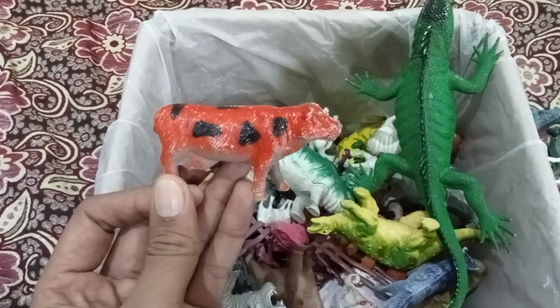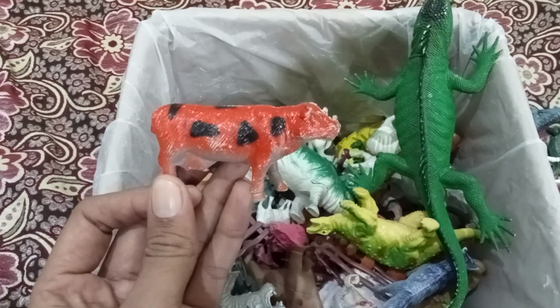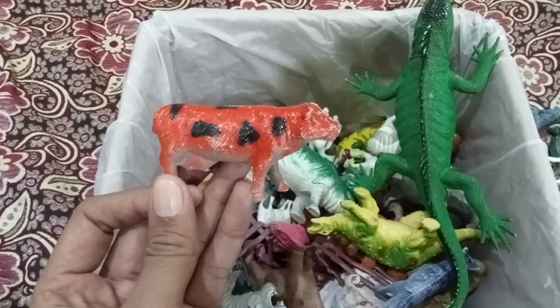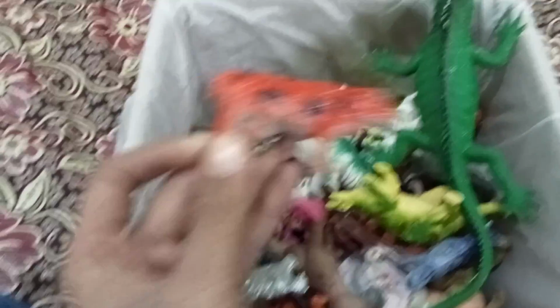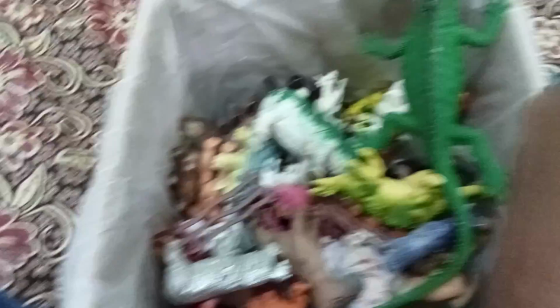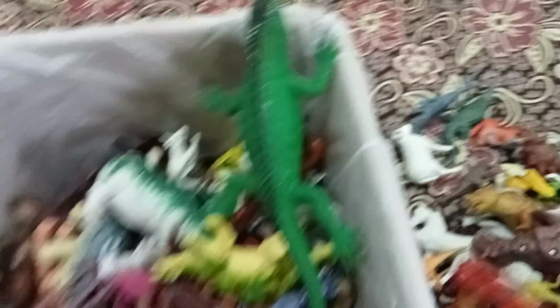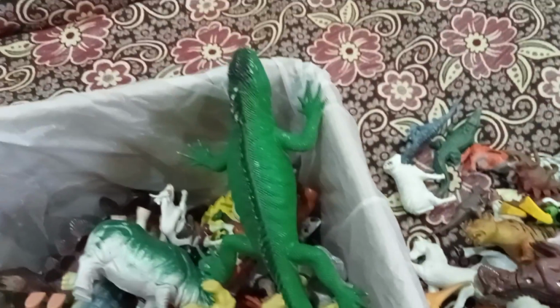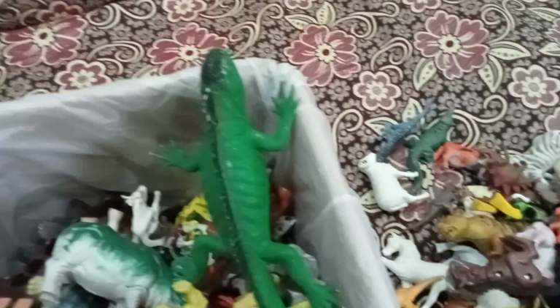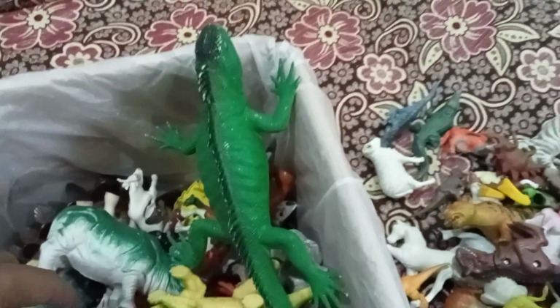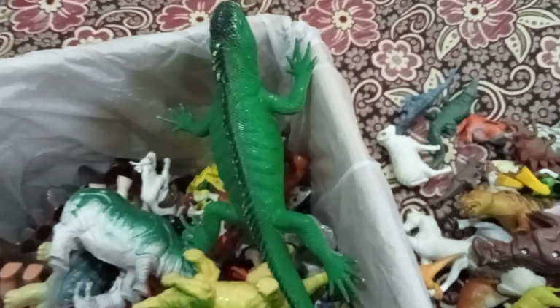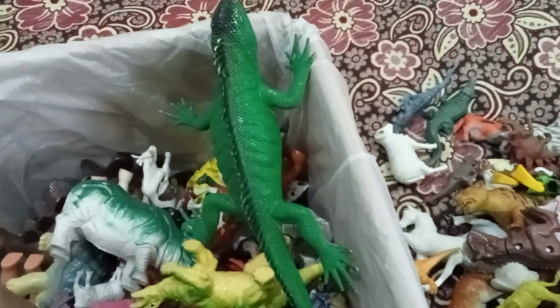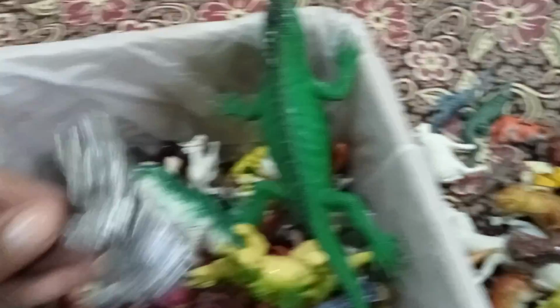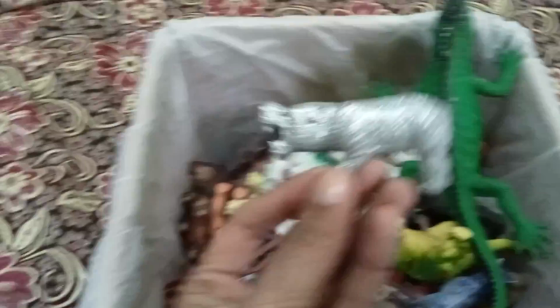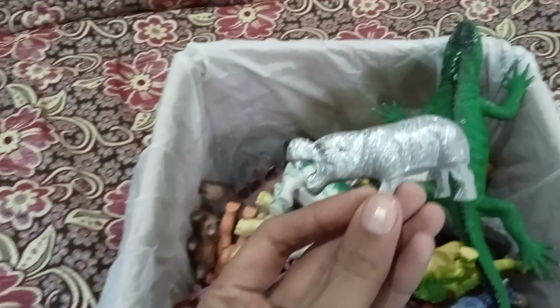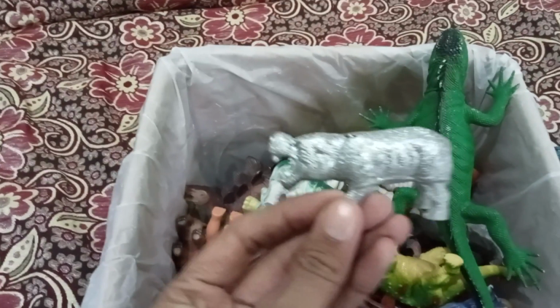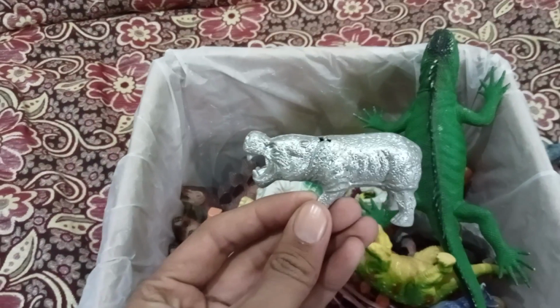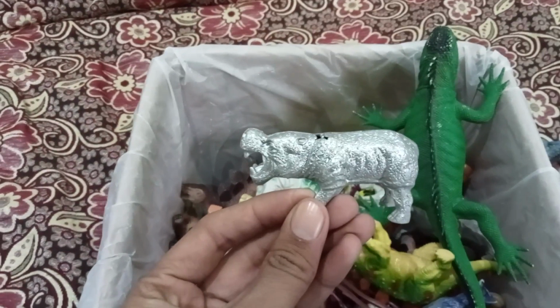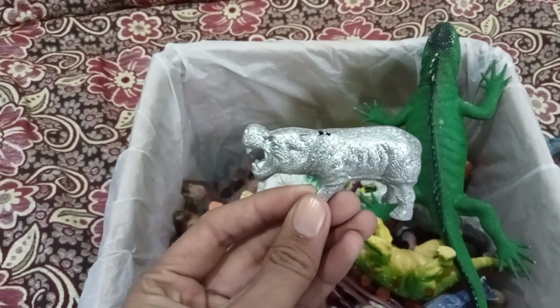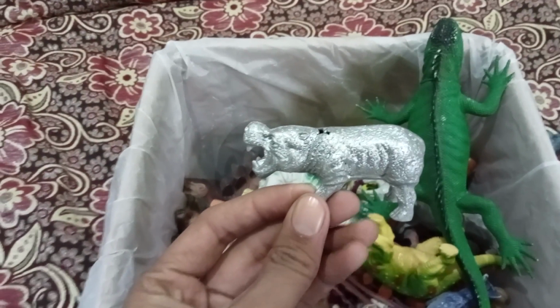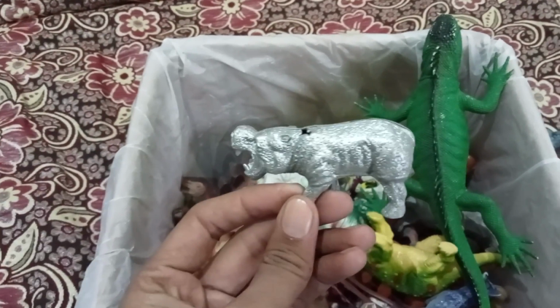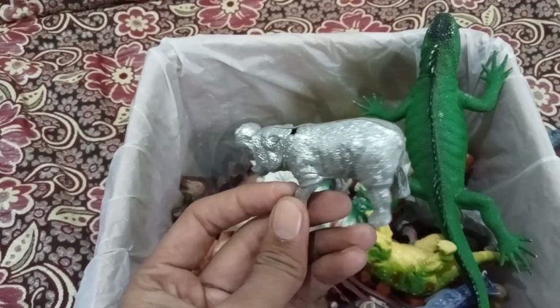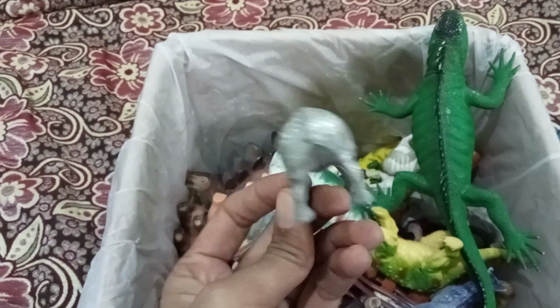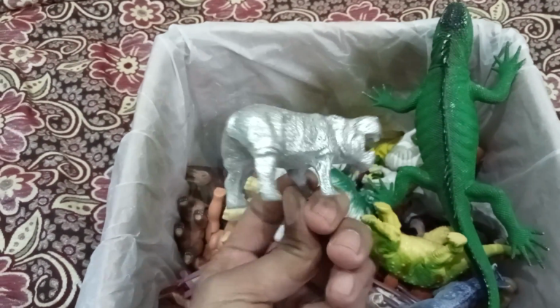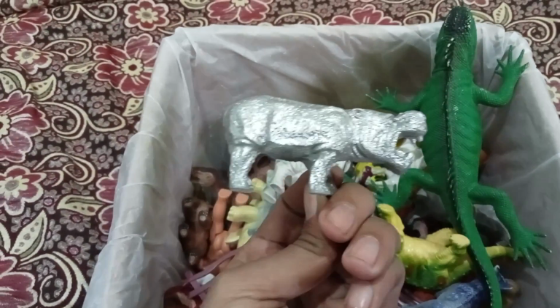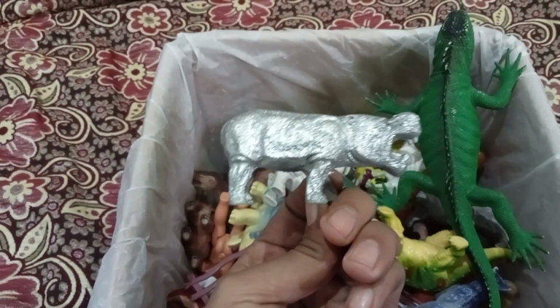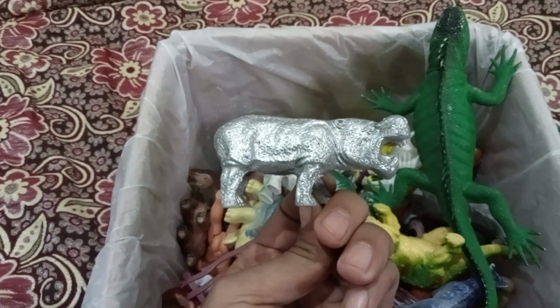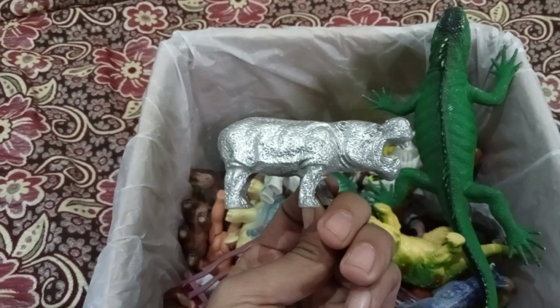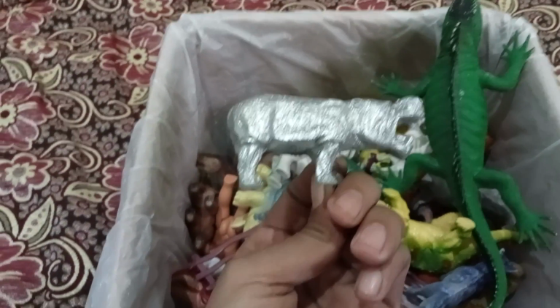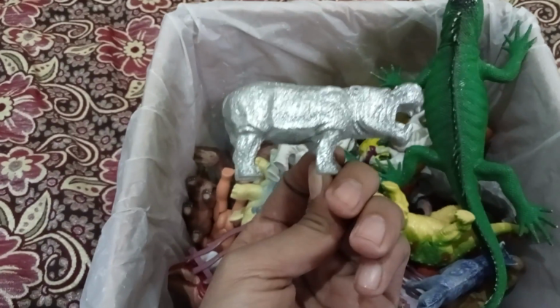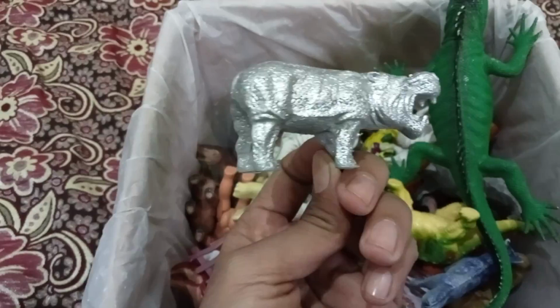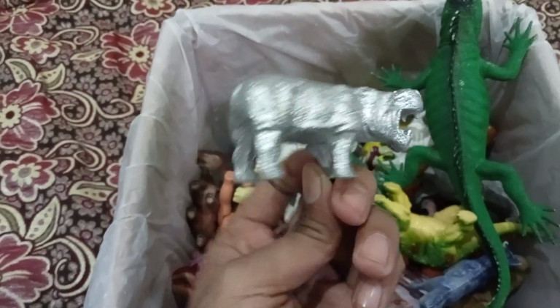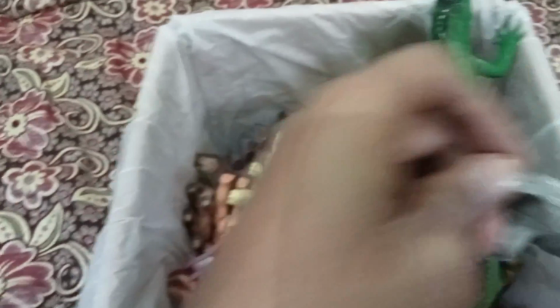The next one — oh my god, another dinosaur! Wow, it's very dangerous for cute babies.